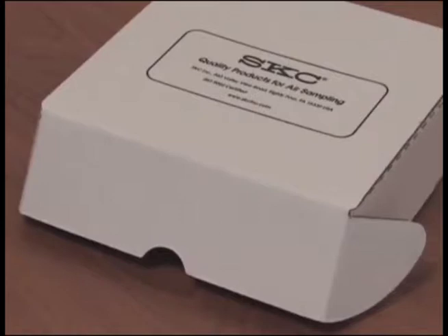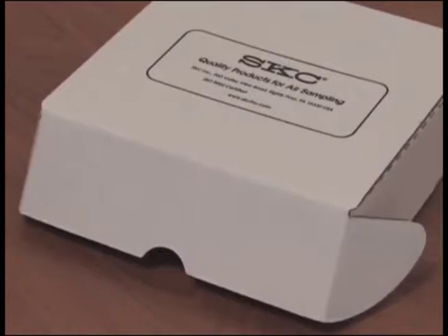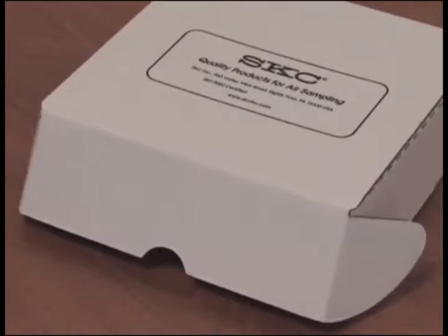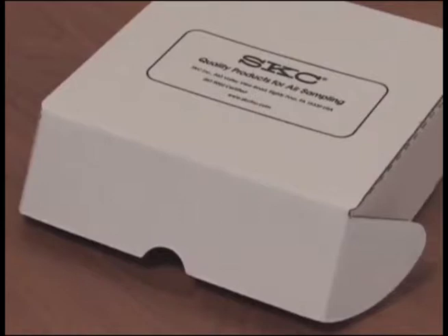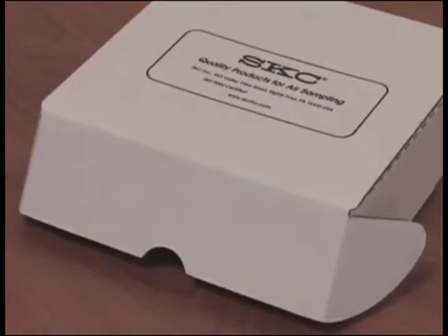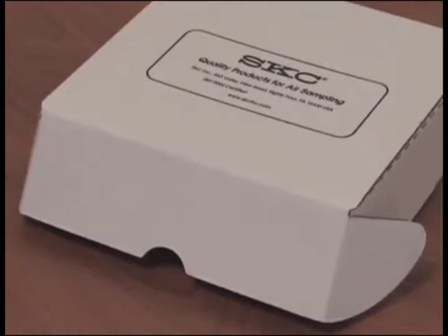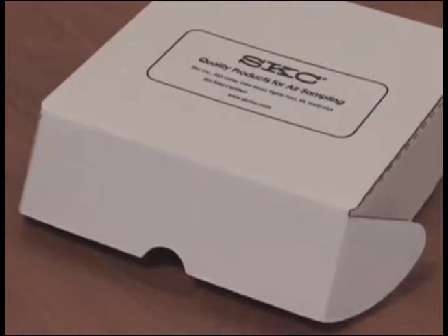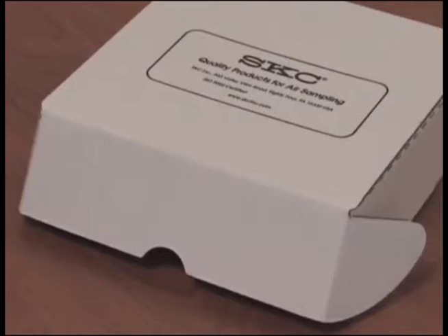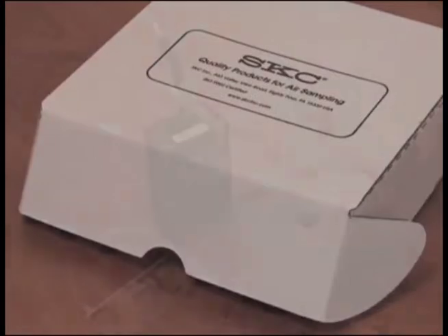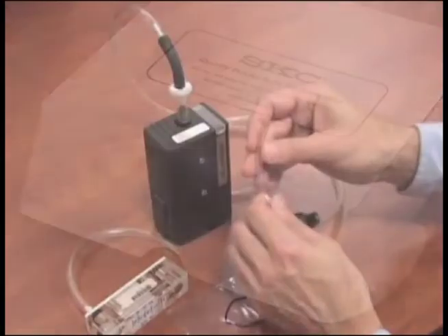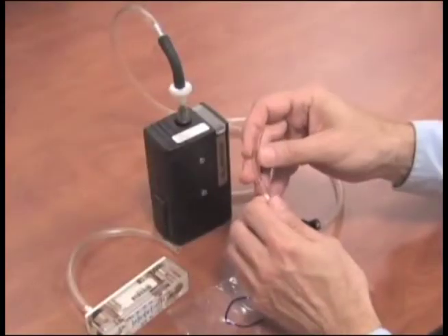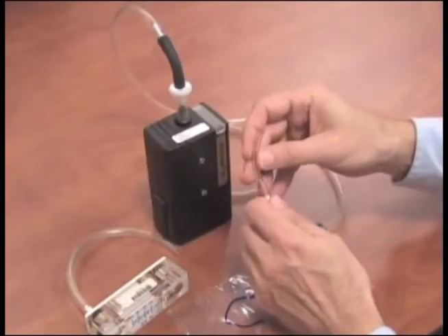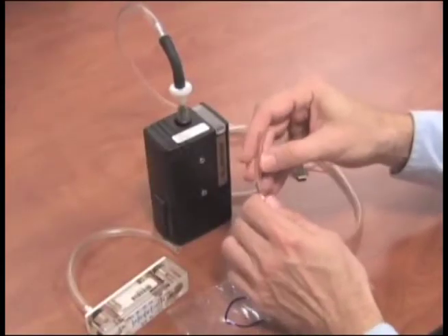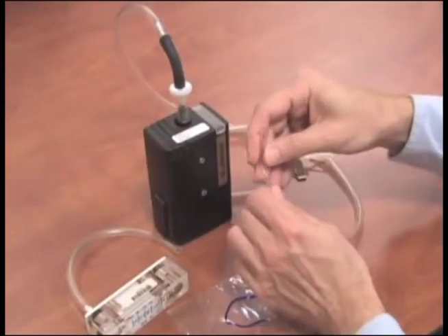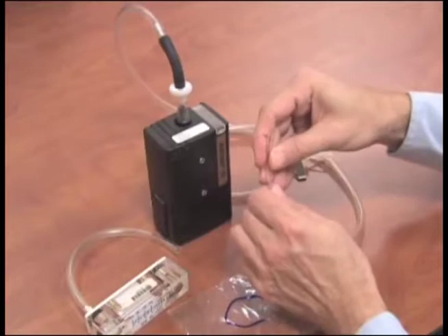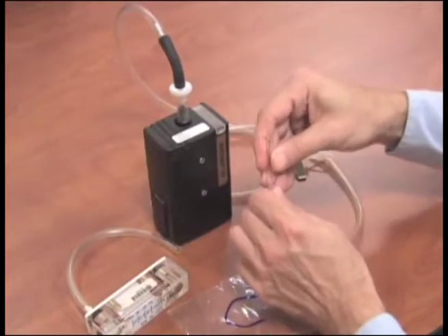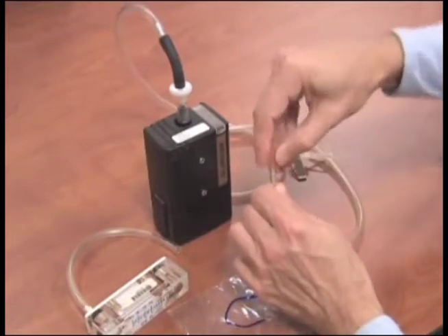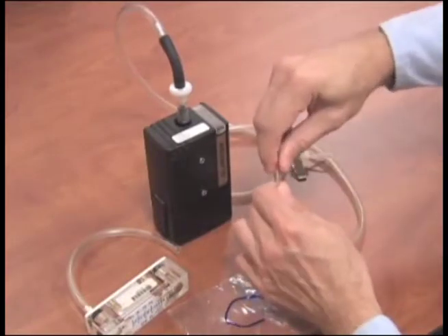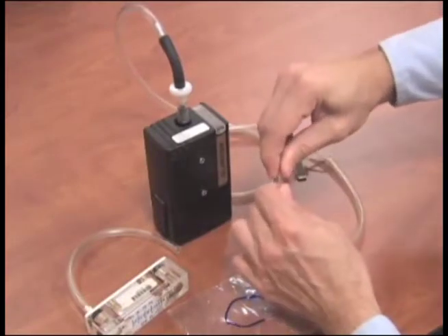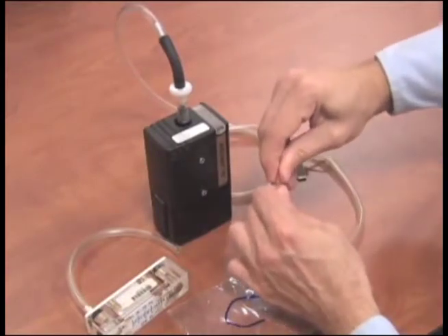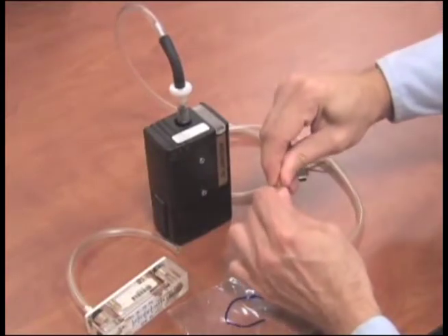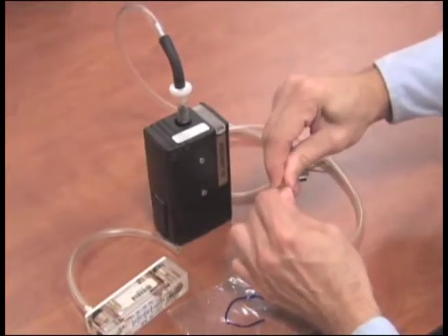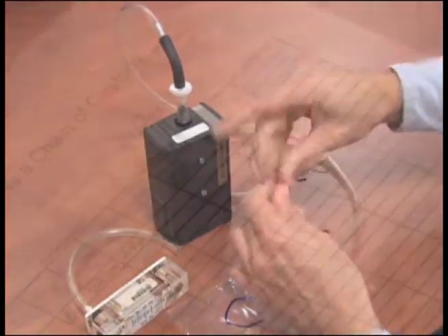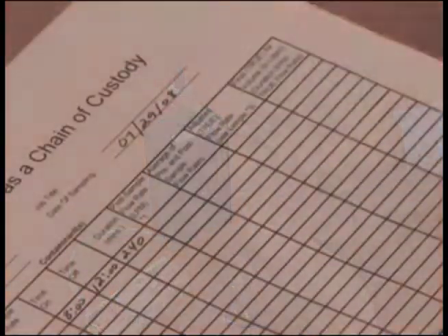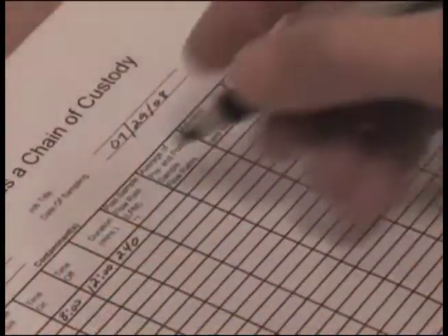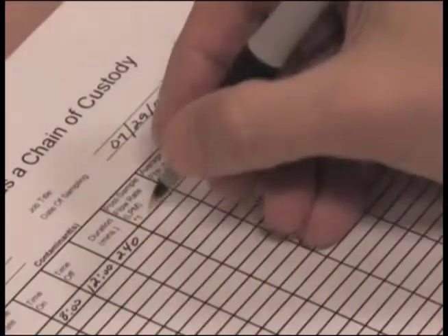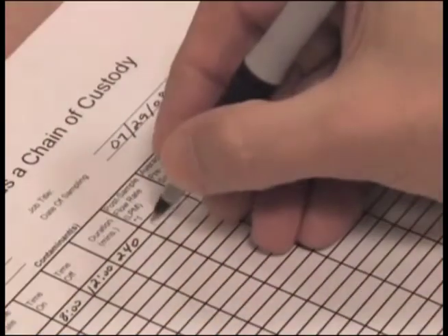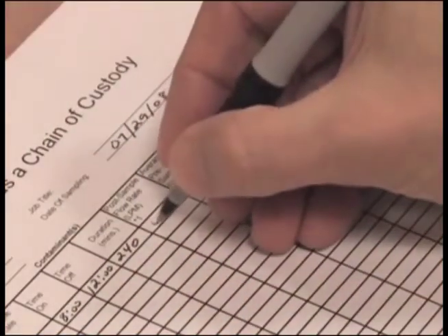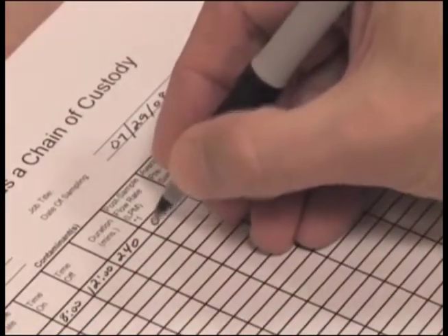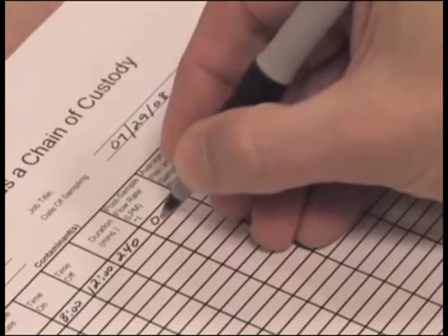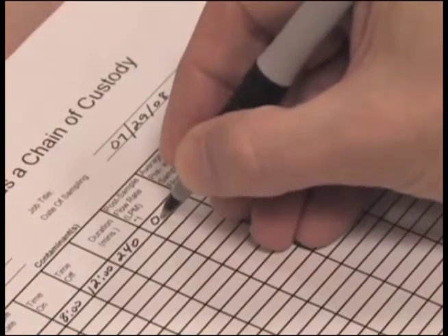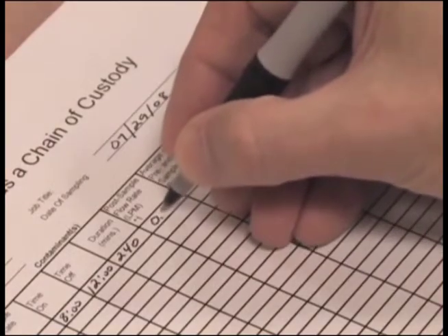Perform a post-calibration in the same manner you used to perform the pre-calibration, then record the flow rate on the pump calibration sheet.